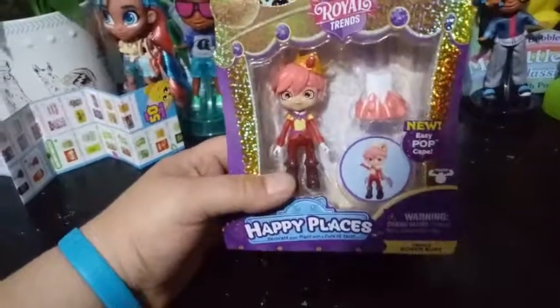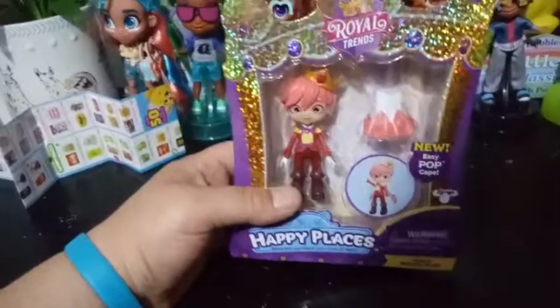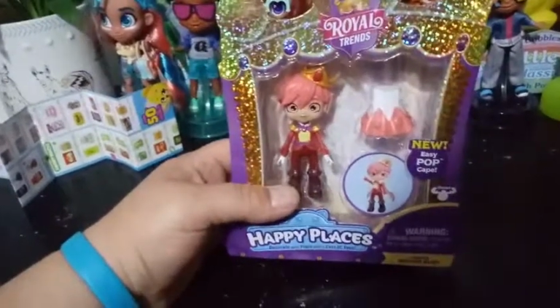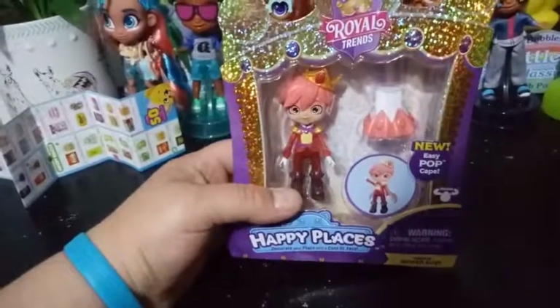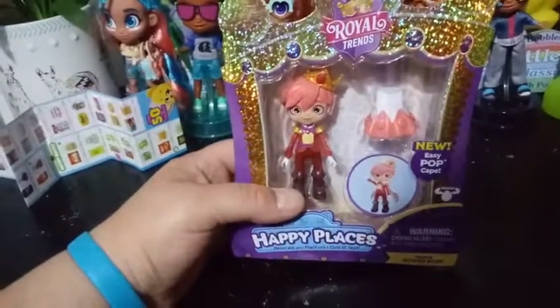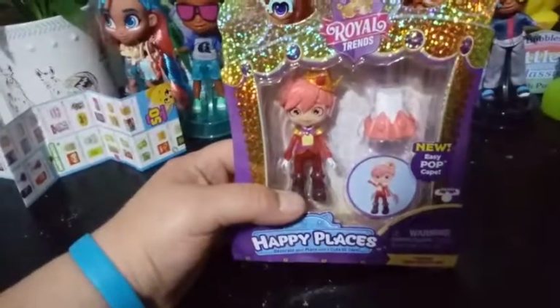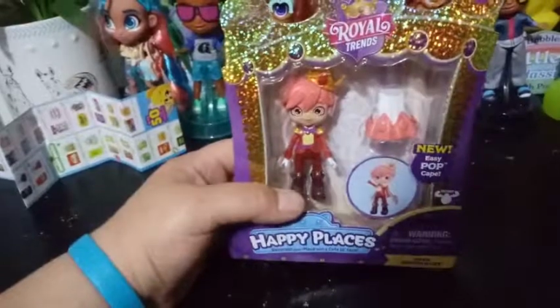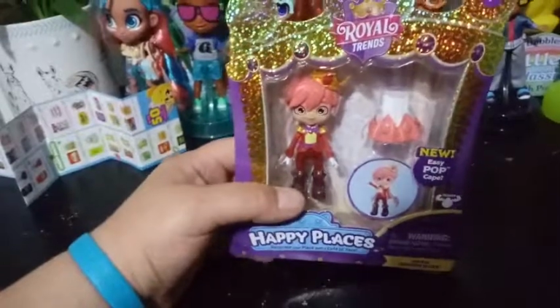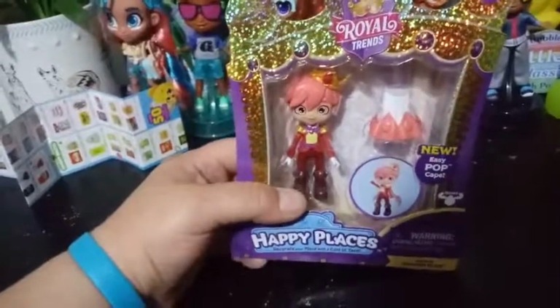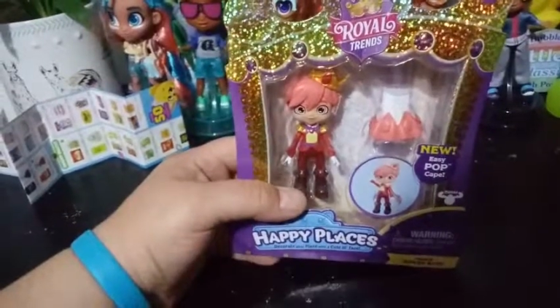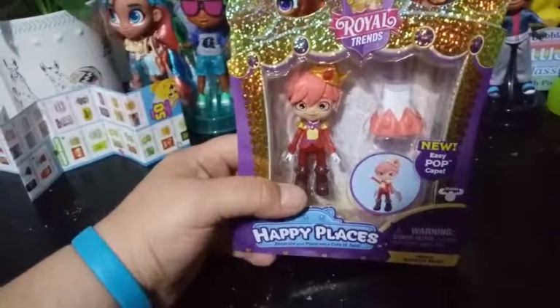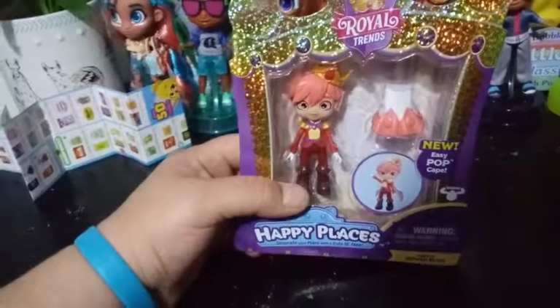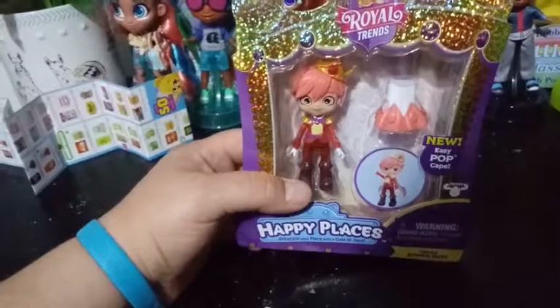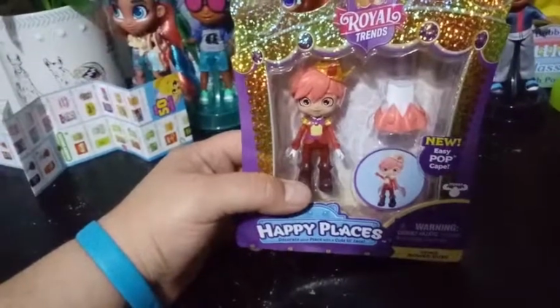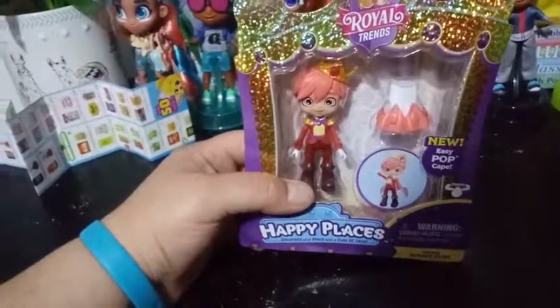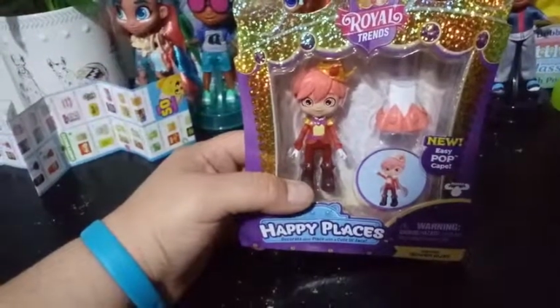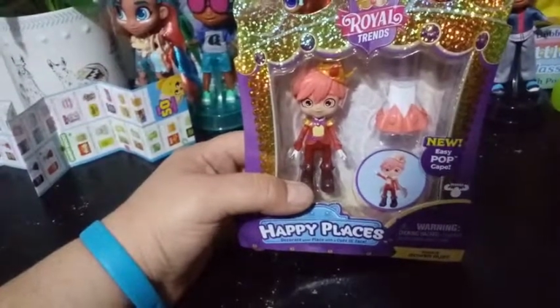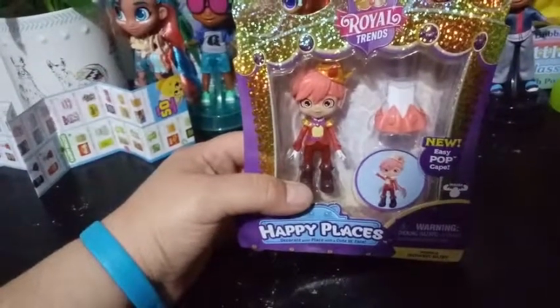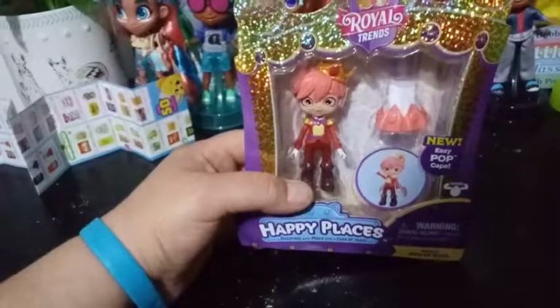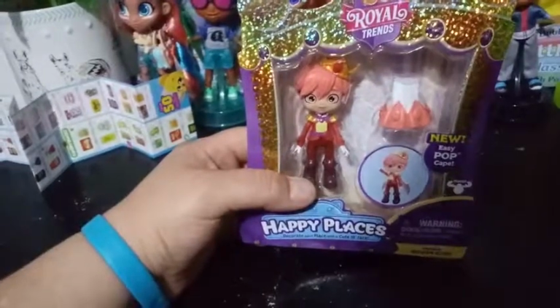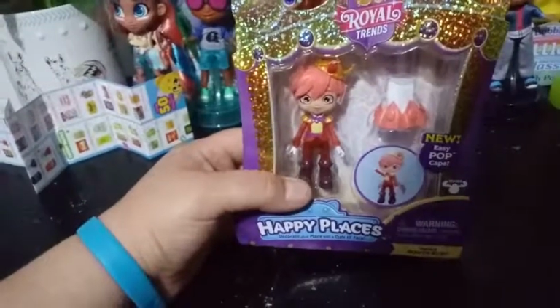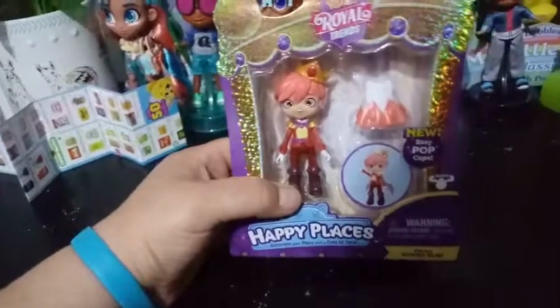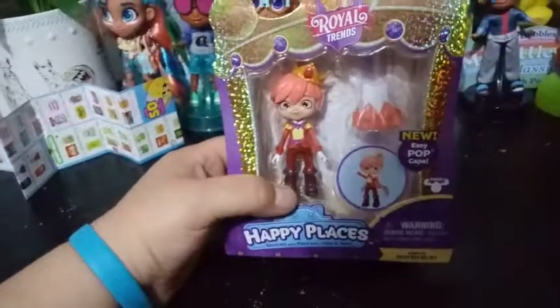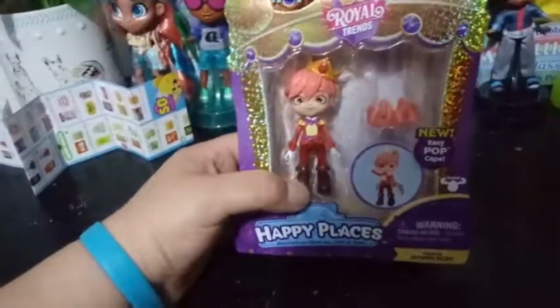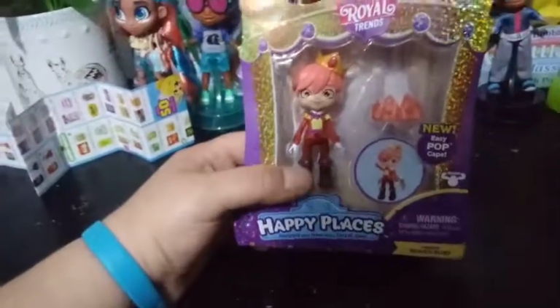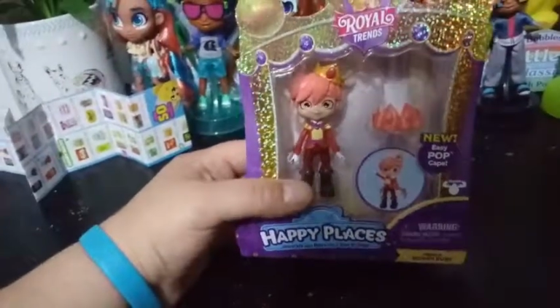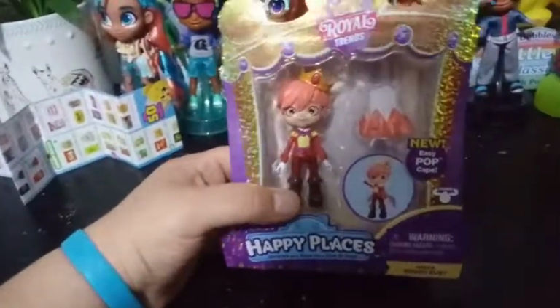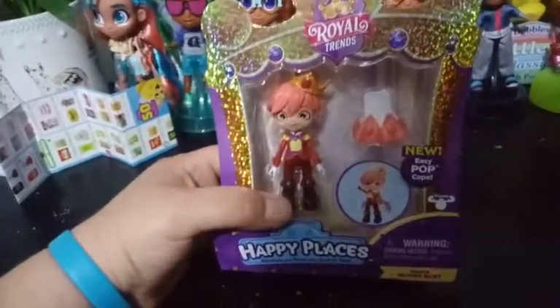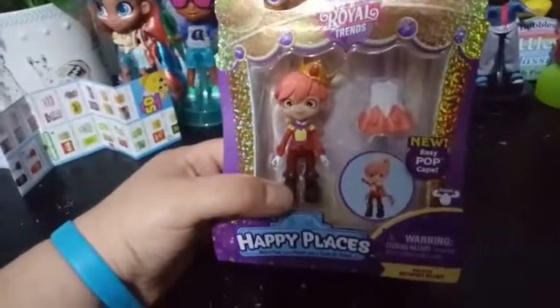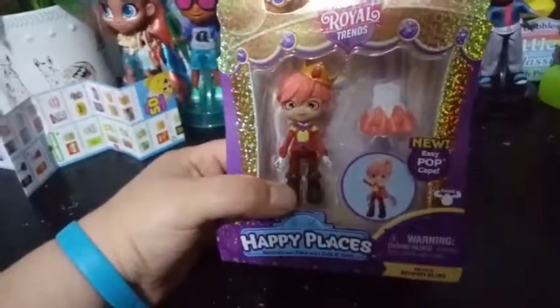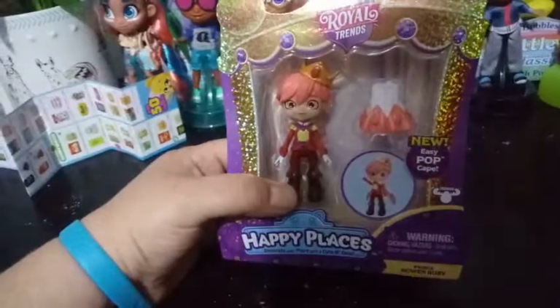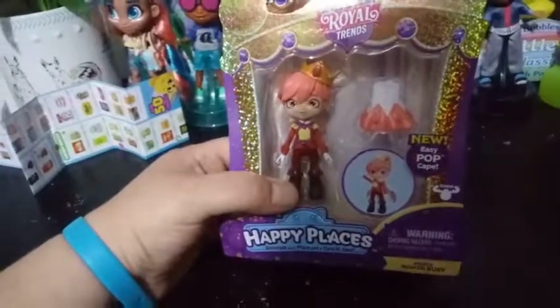We did get a Comic-Con exclusive a few years back — I think it was last Comic-Con or the one before last. Anyhow, he's a little shoppy, but I appreciate the throw-in anyway.